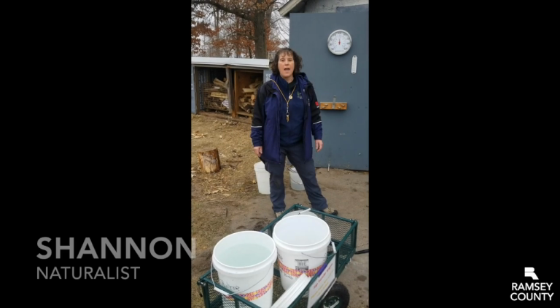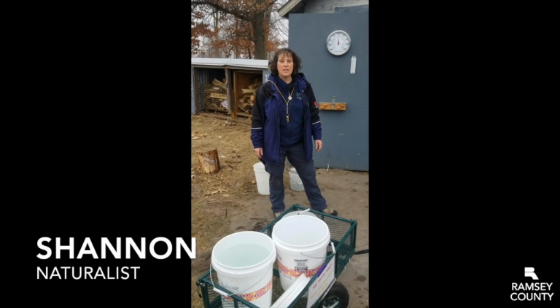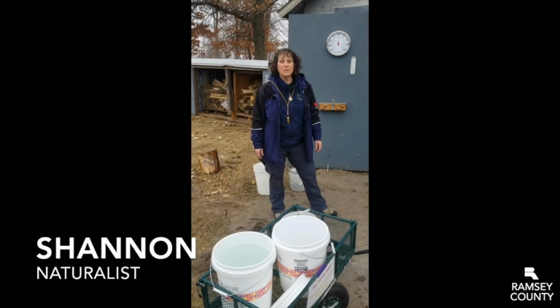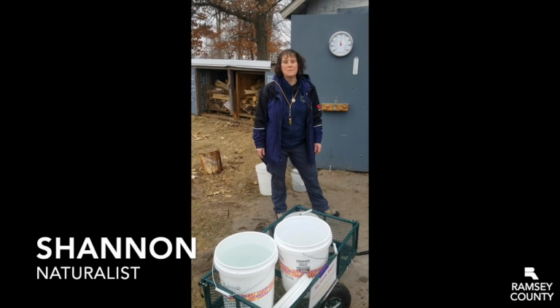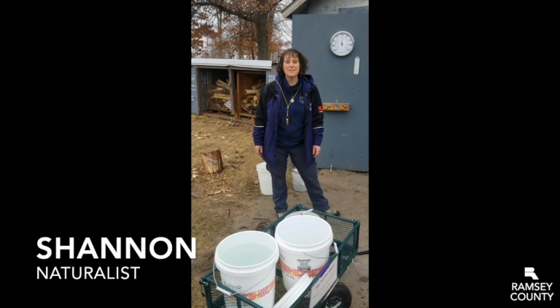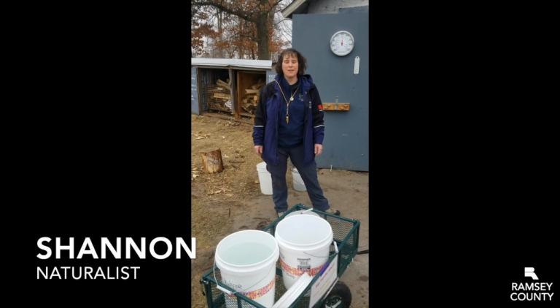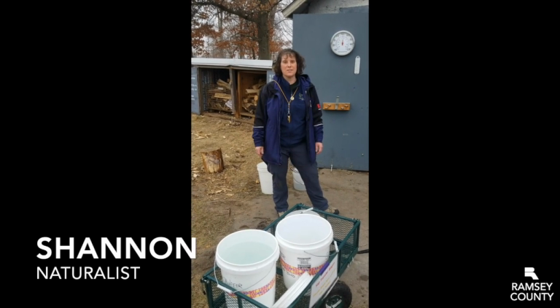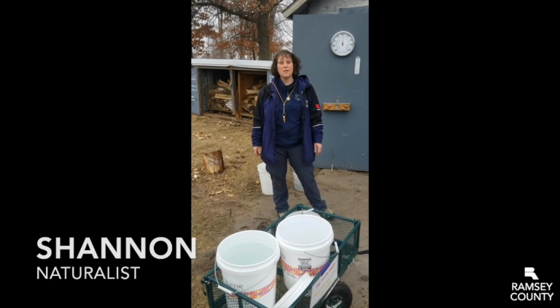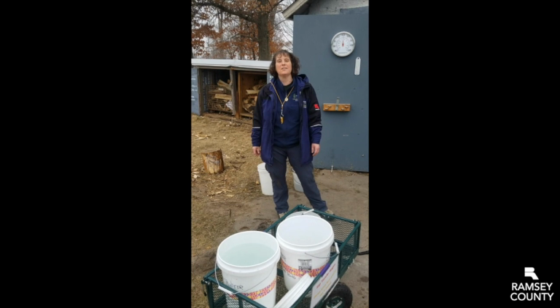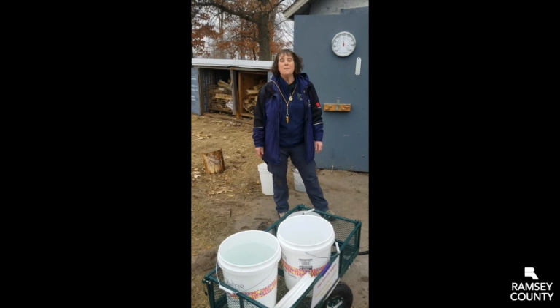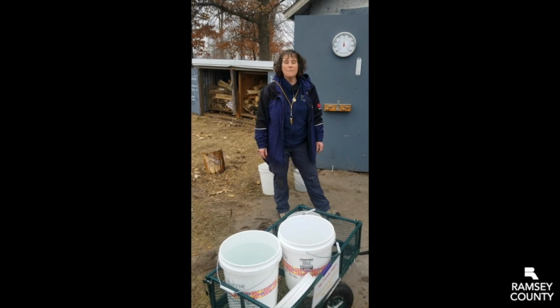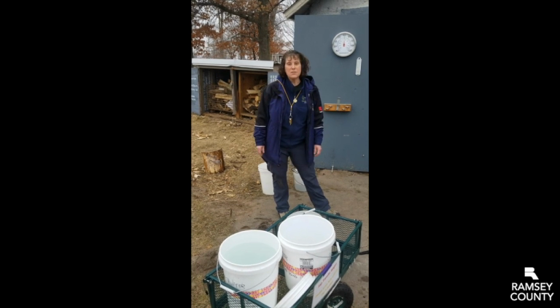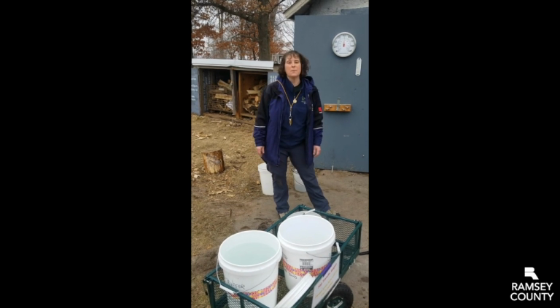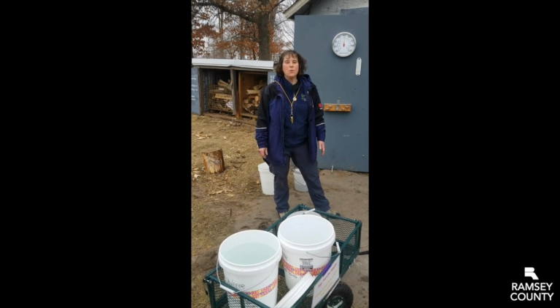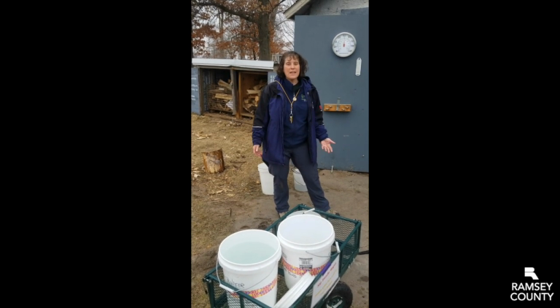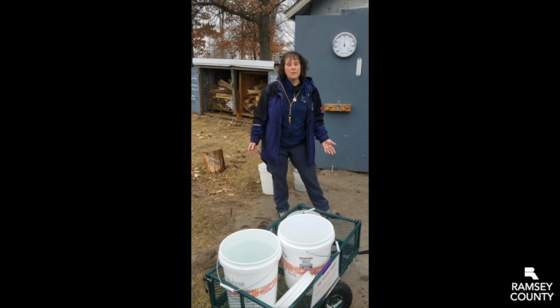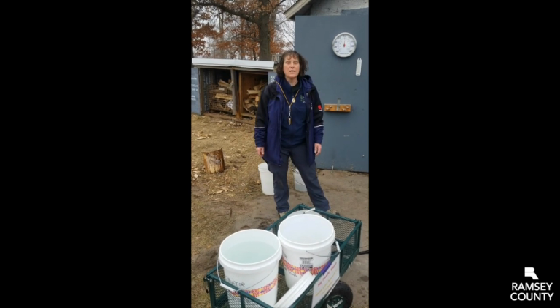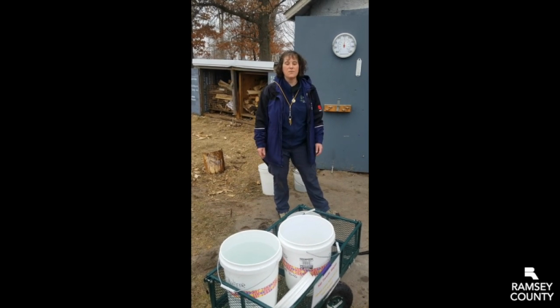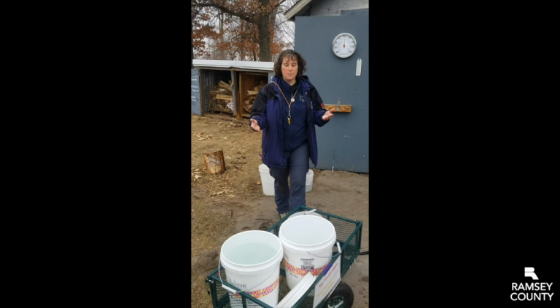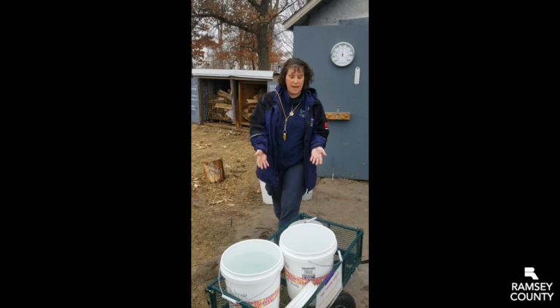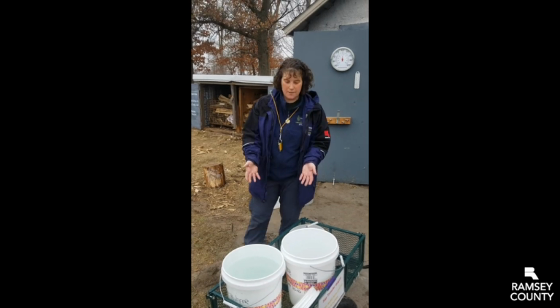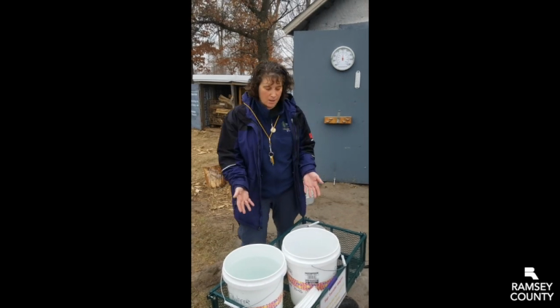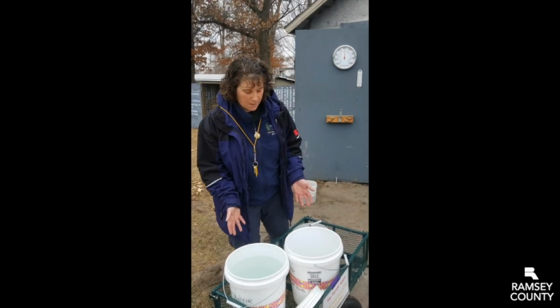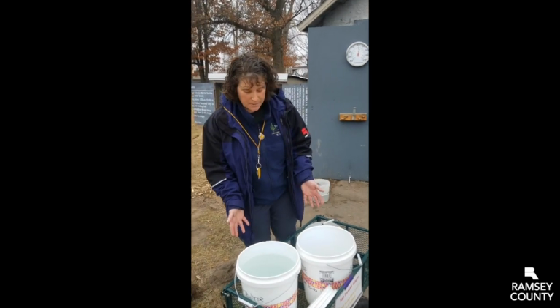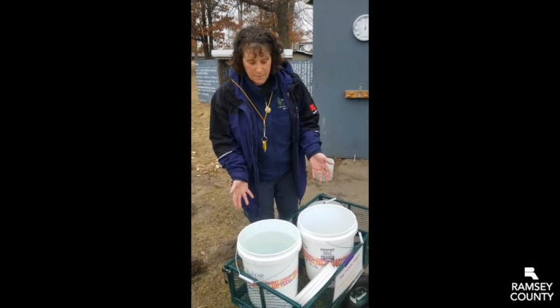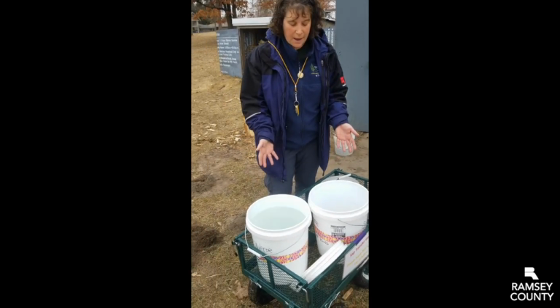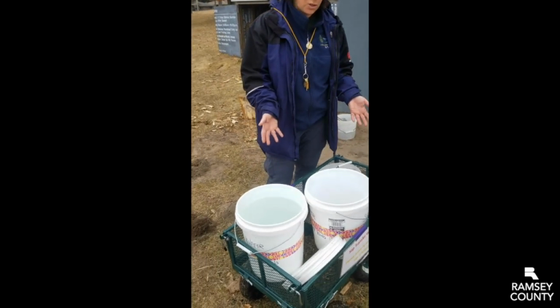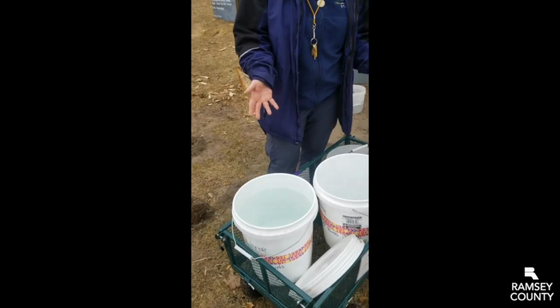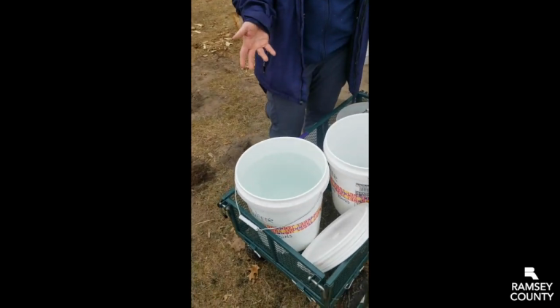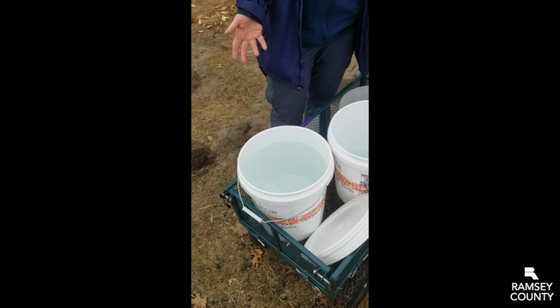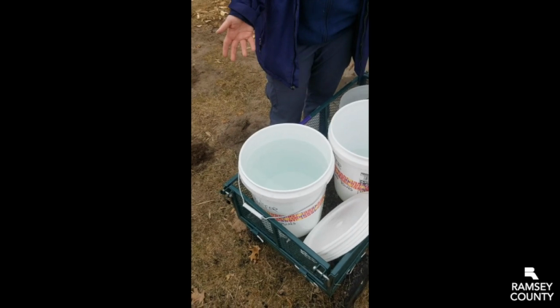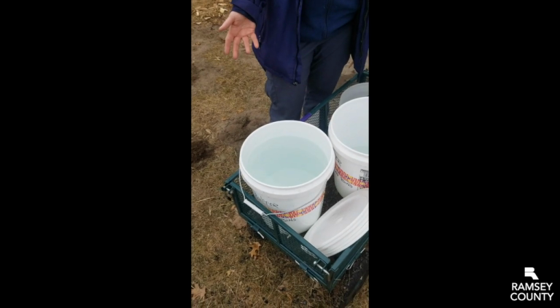I'm Shannon Stewart from Ramsey County's Tamarack Nature Center and we are out here today making maple syrup. We've already tapped a bunch of trees and collected a bunch of sap. I have some here in my buckets. The sap looks just like water because it pretty much is mostly water.